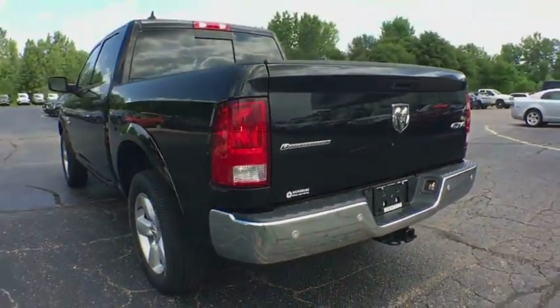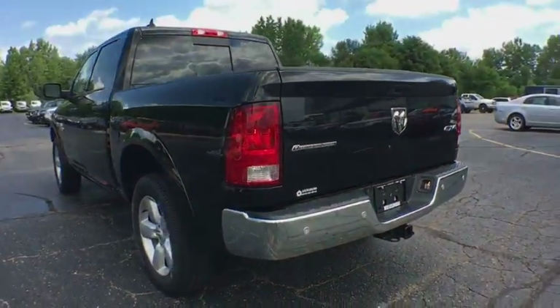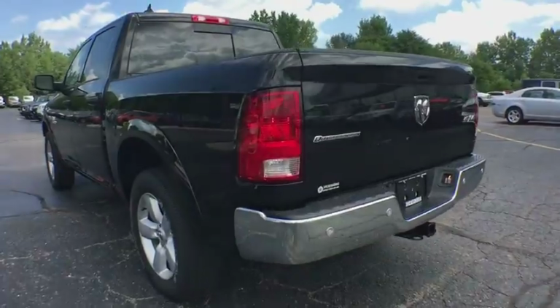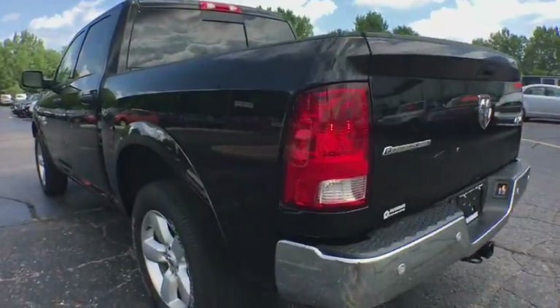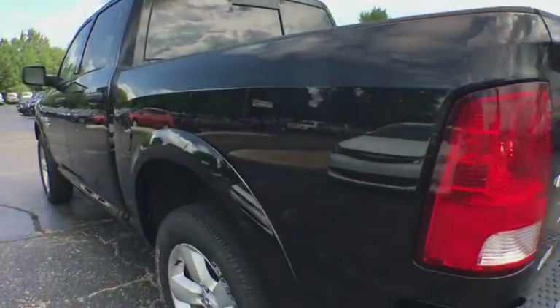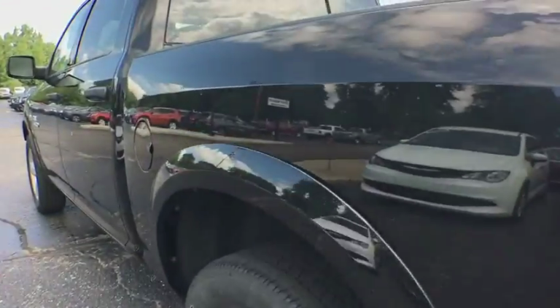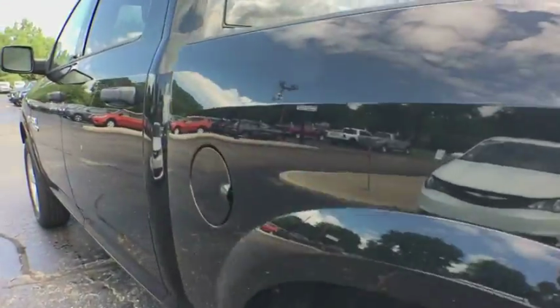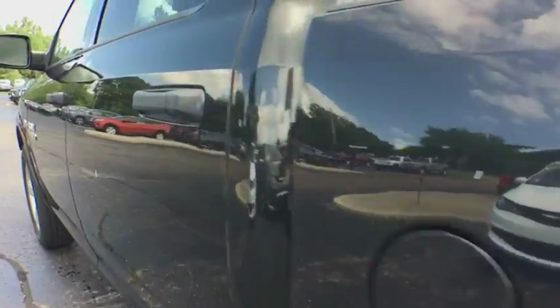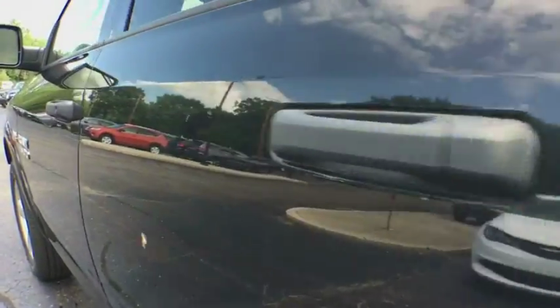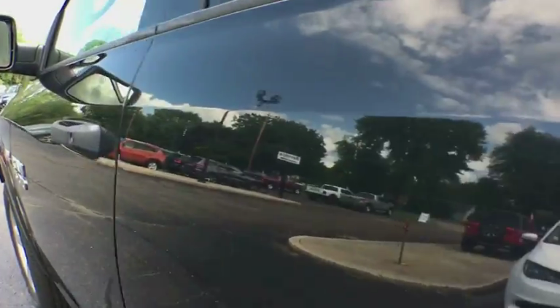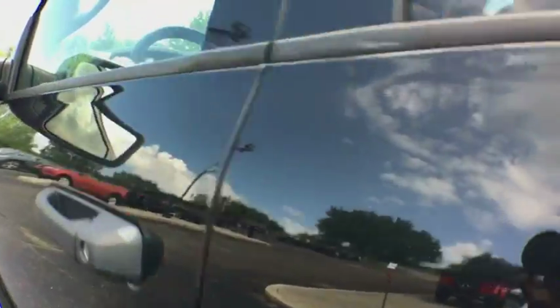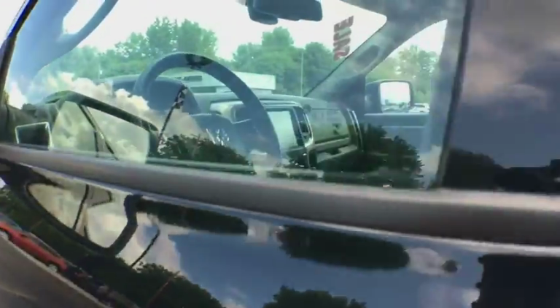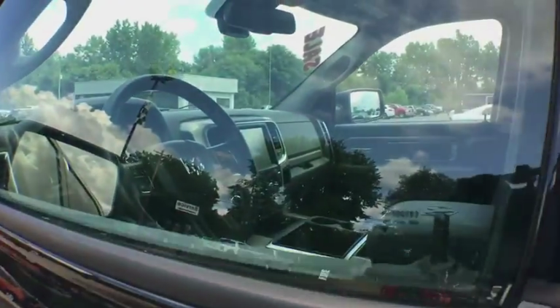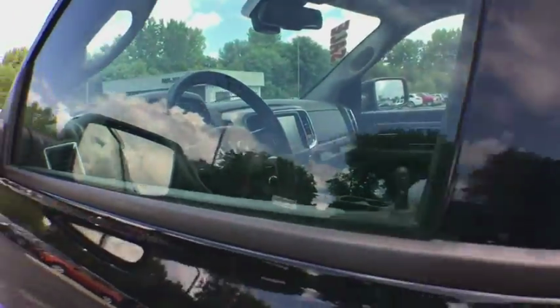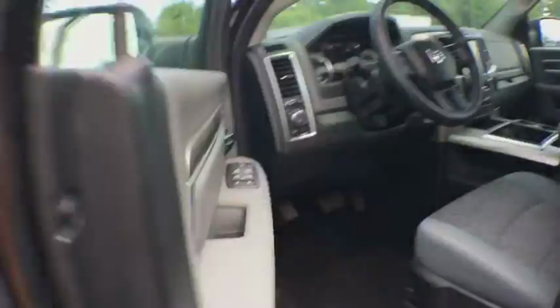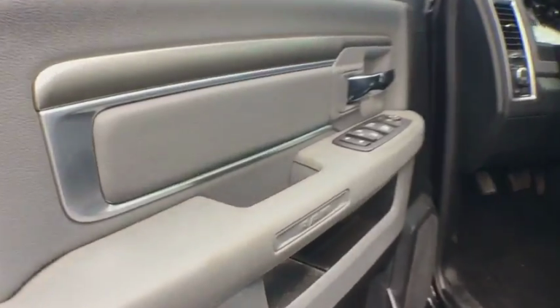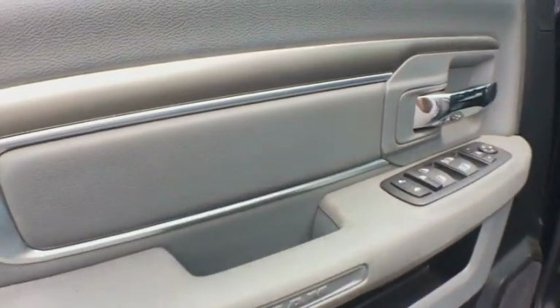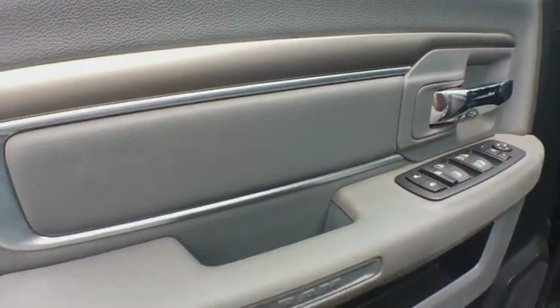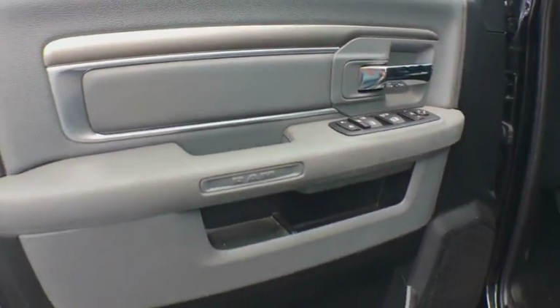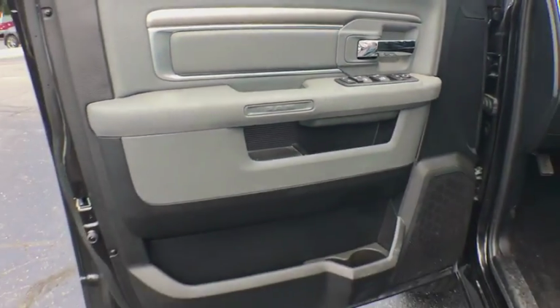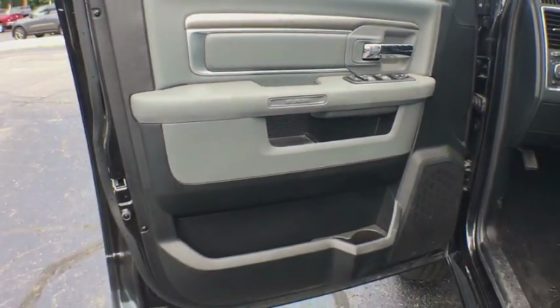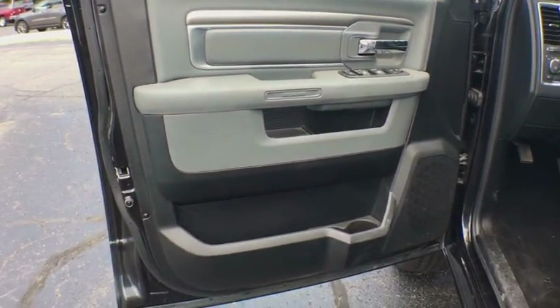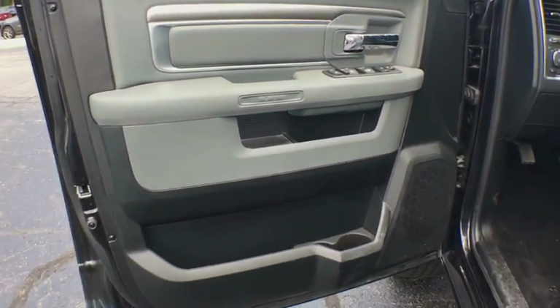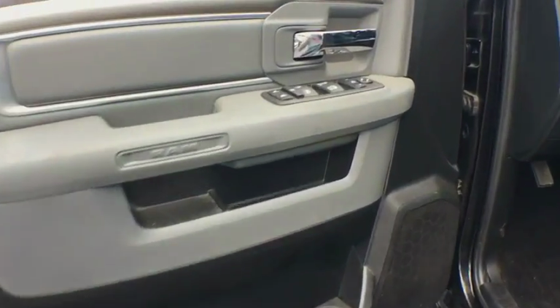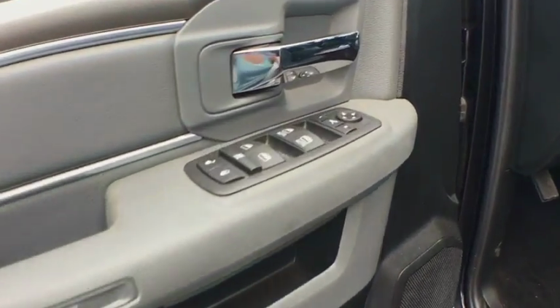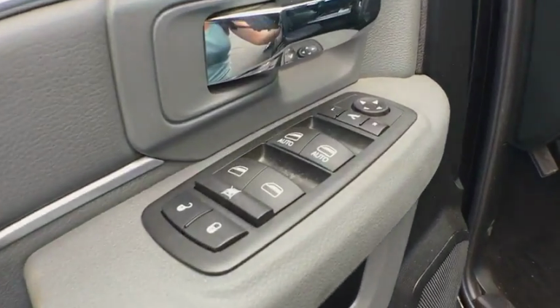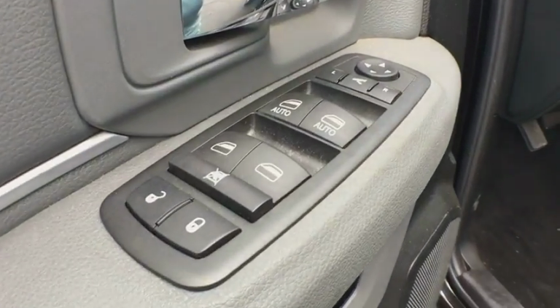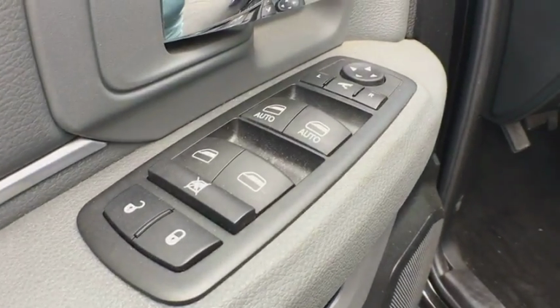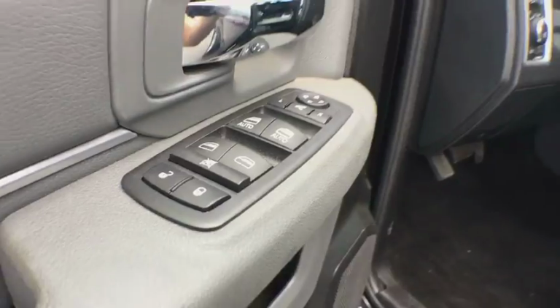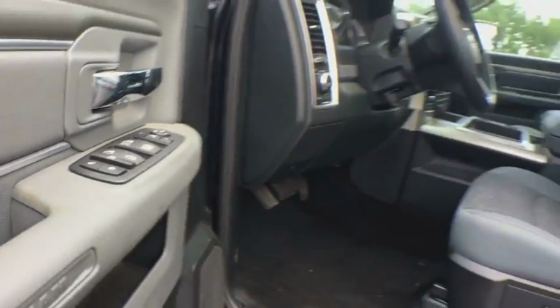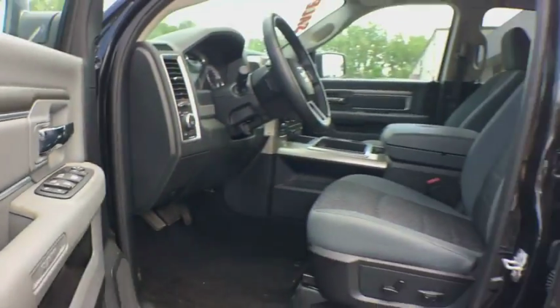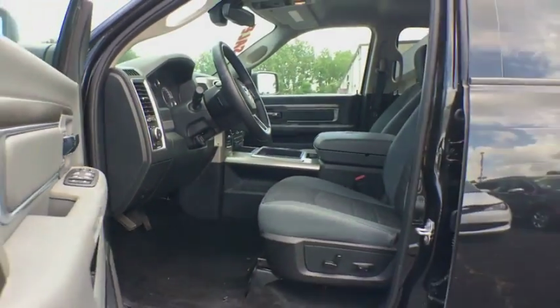Stability control, keyless entry, tow hitch, anti-lock braking system, traction control, Bluetooth, dual airbags, power steering, adjustable steering wheel, four-wheel drive, four-wheel disc brakes.